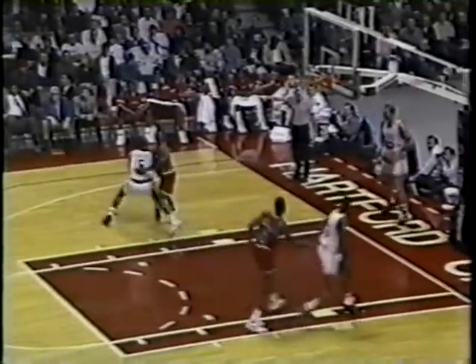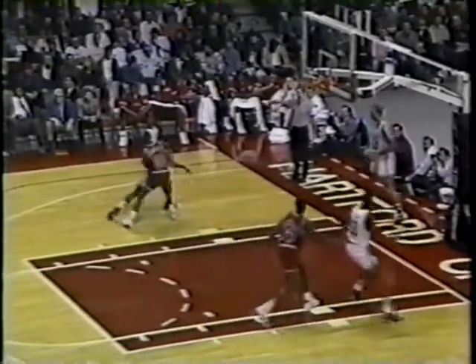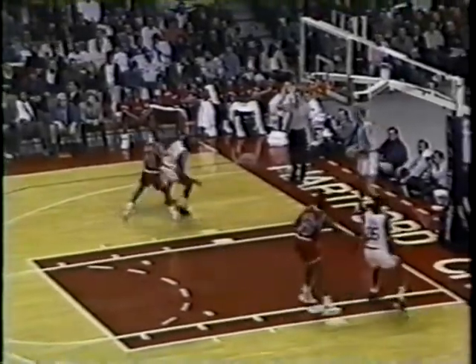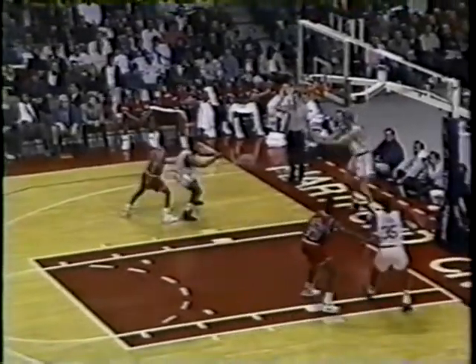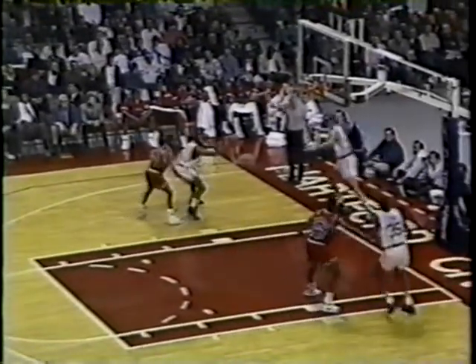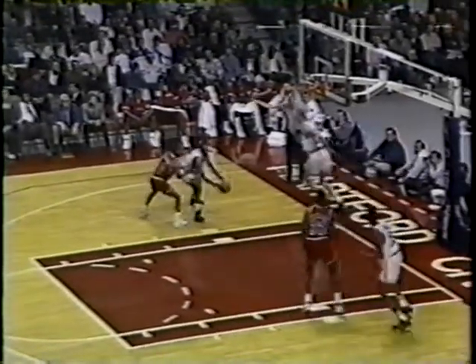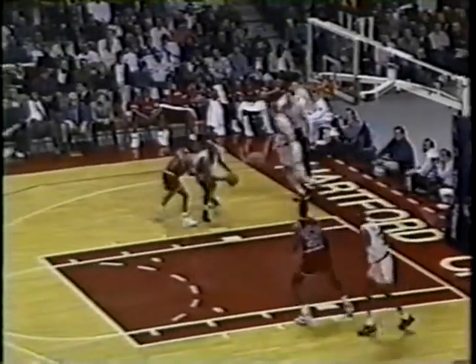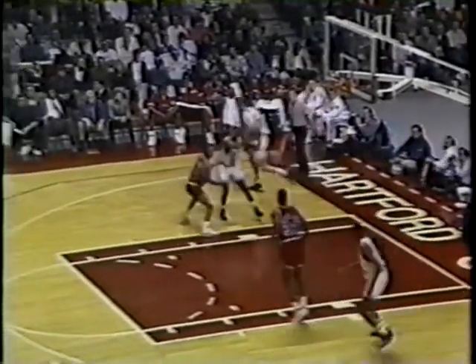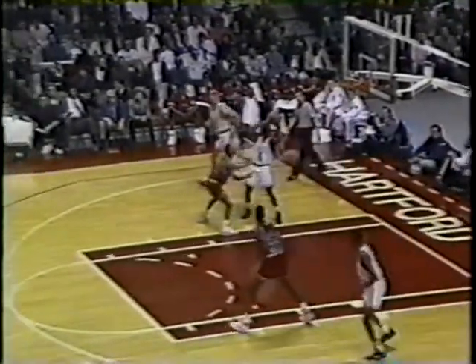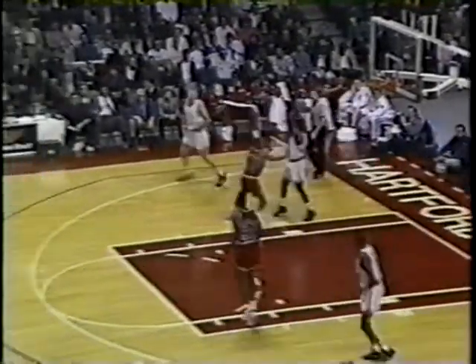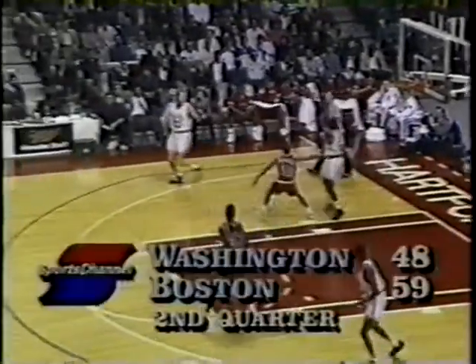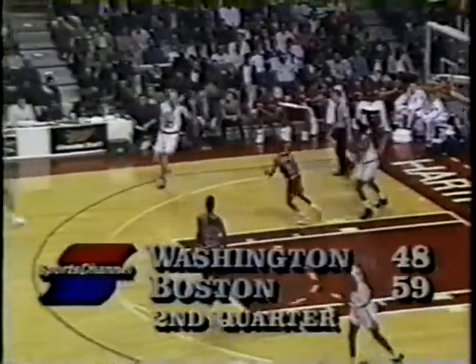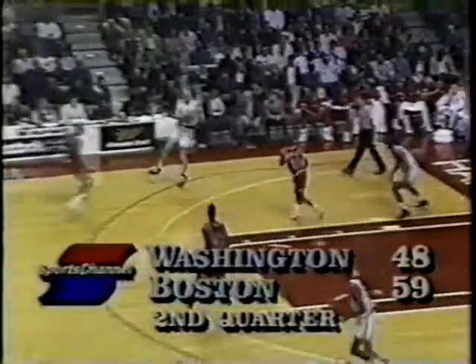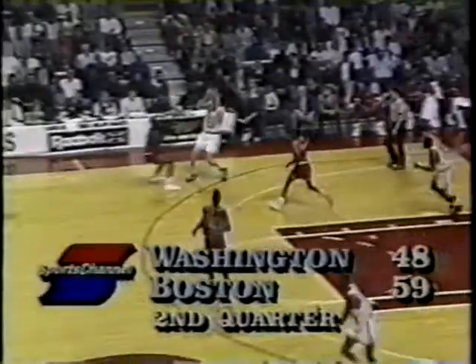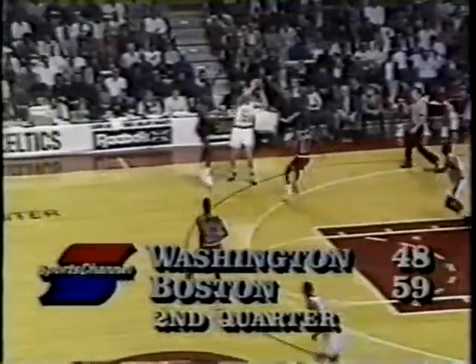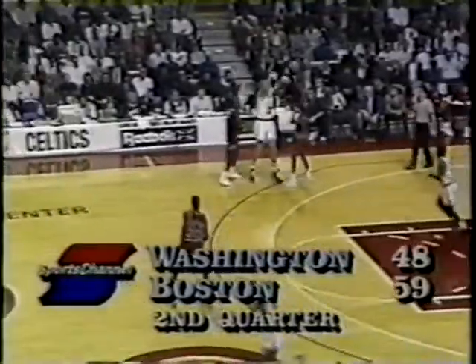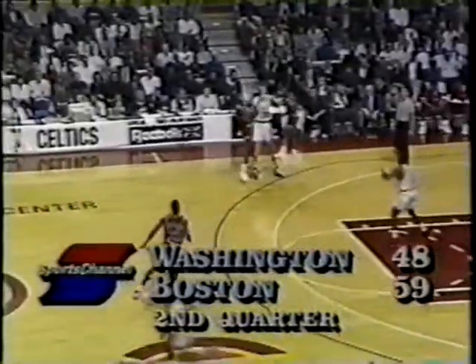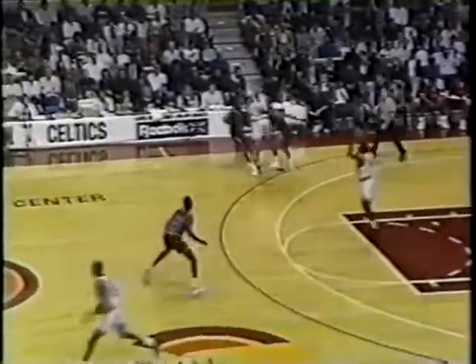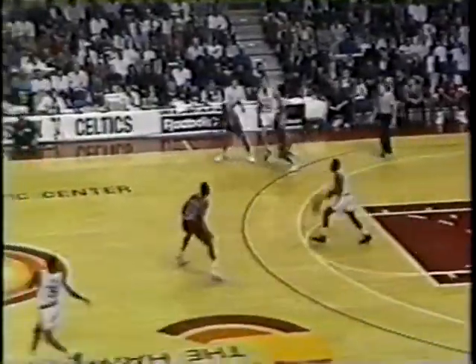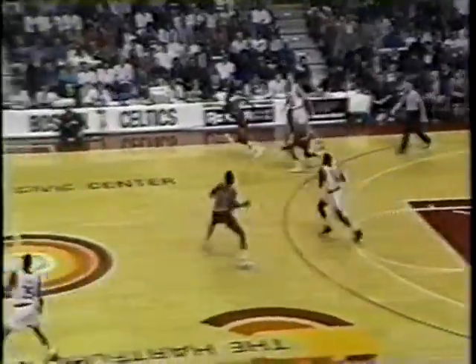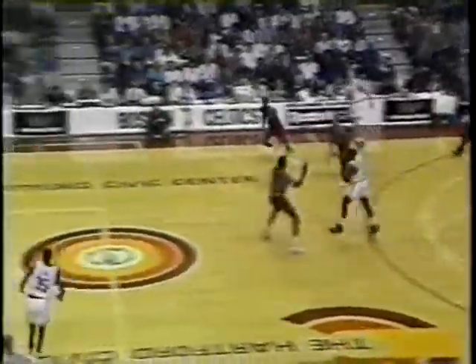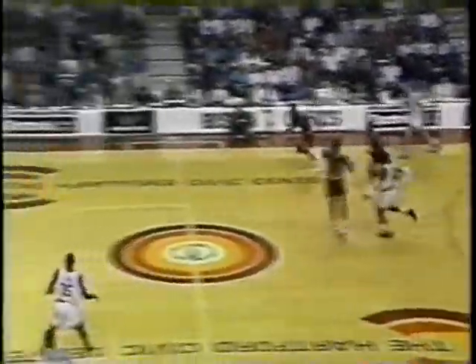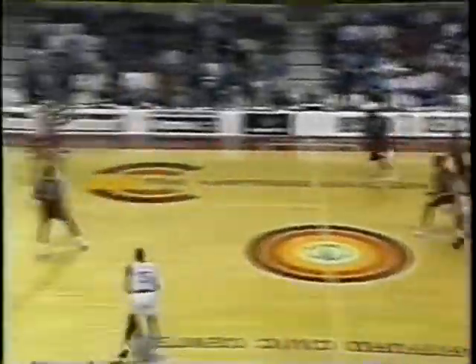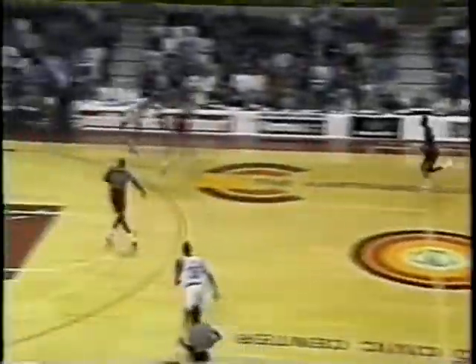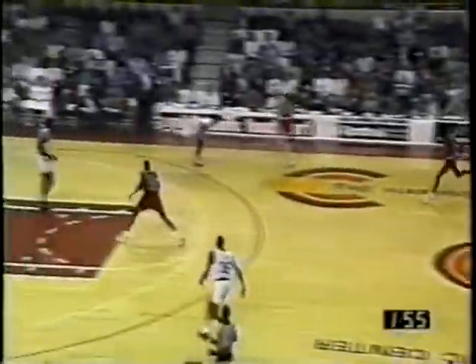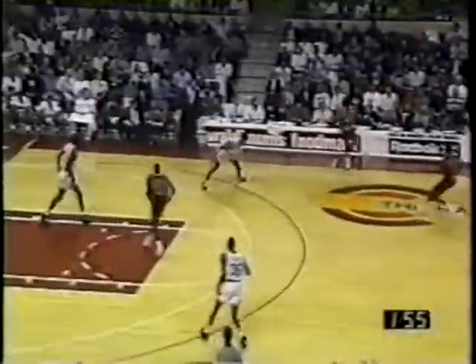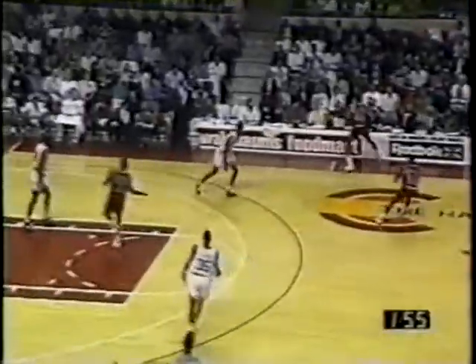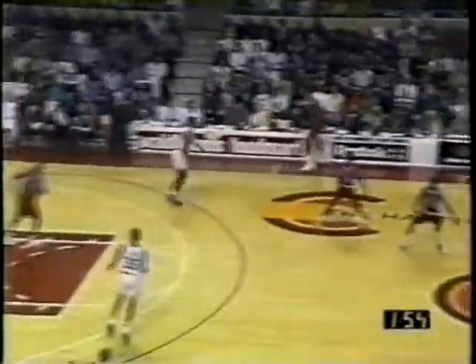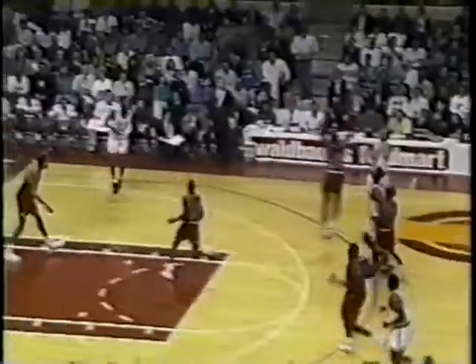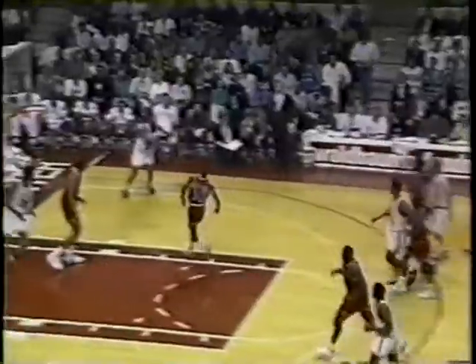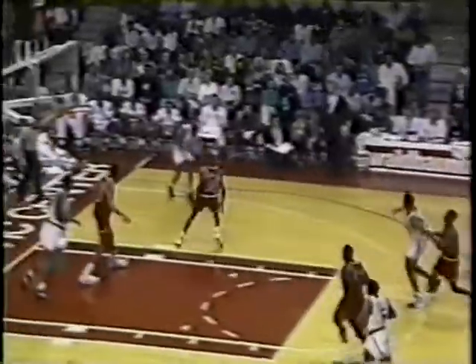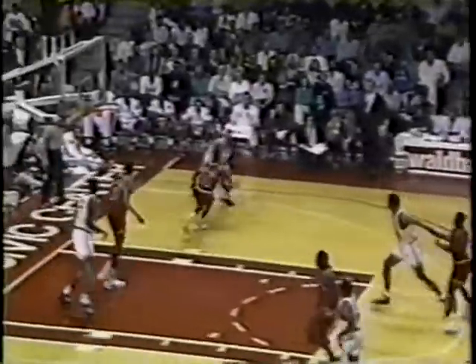Who made the pass? Stewart! Bullets back to within 11. And Ellison nearly came up with a steal.